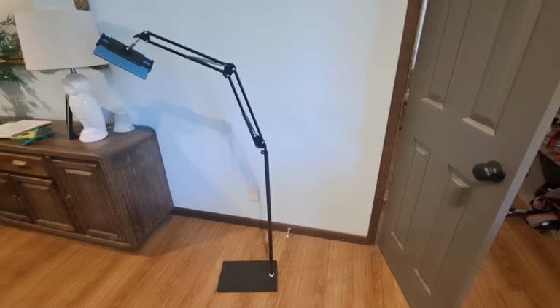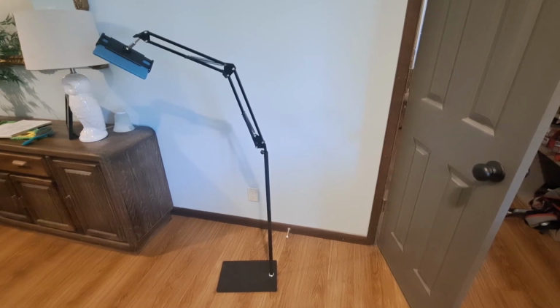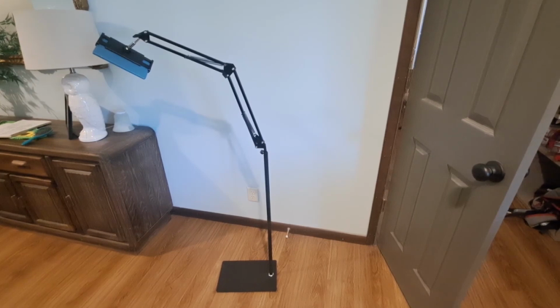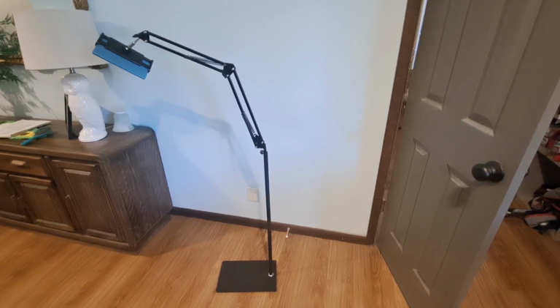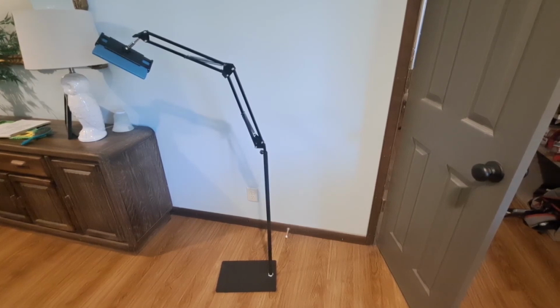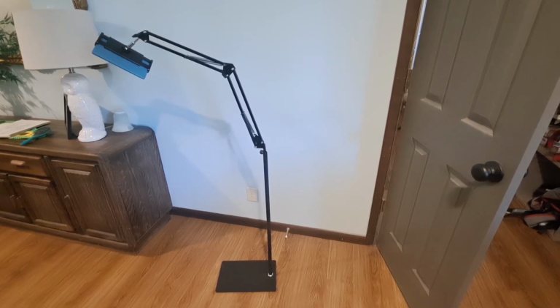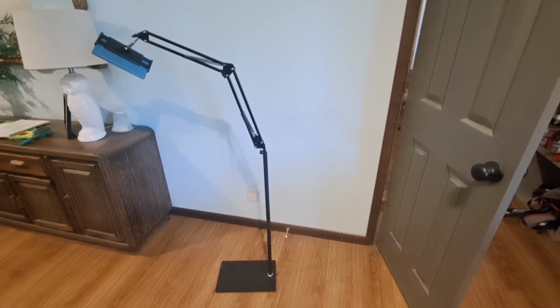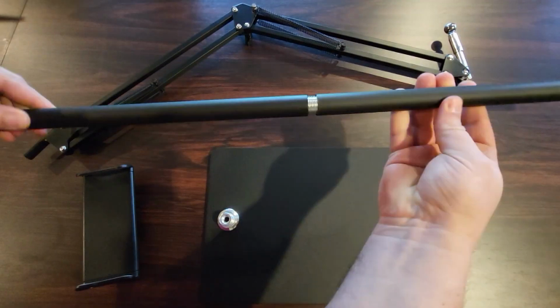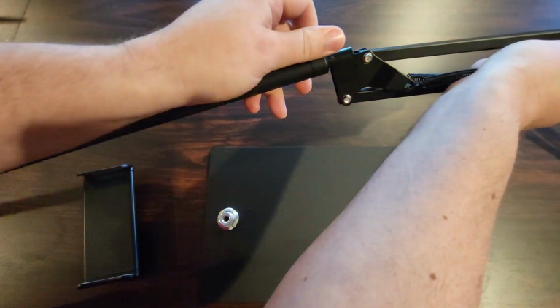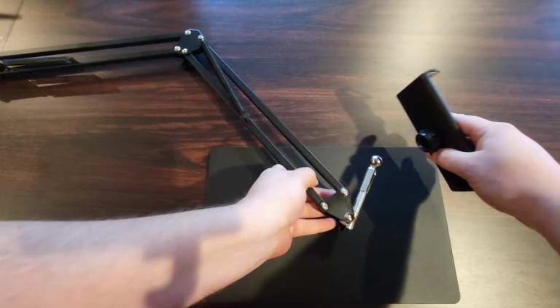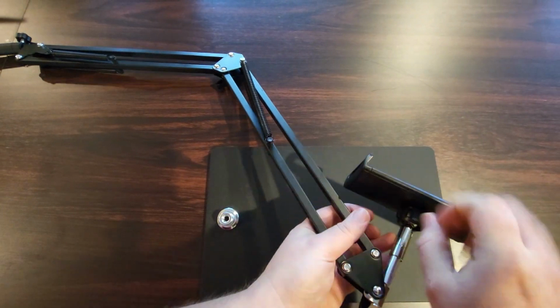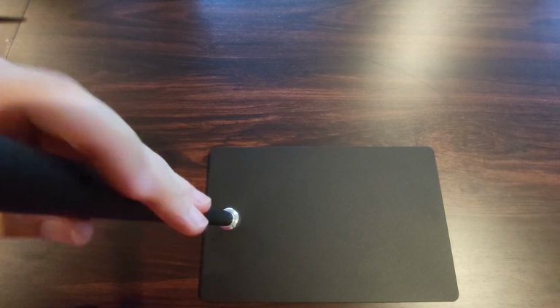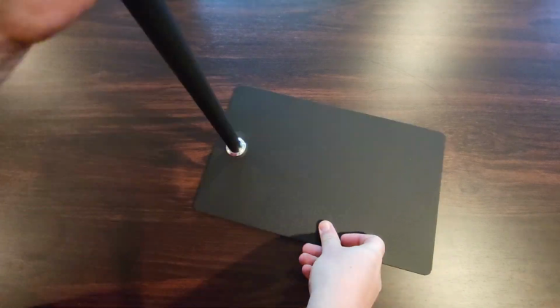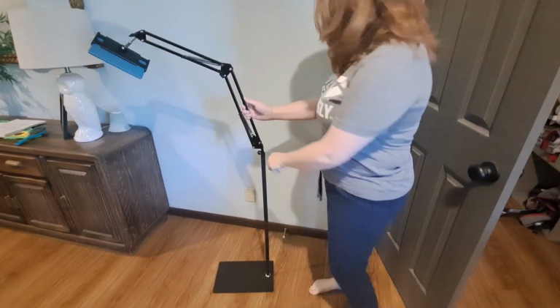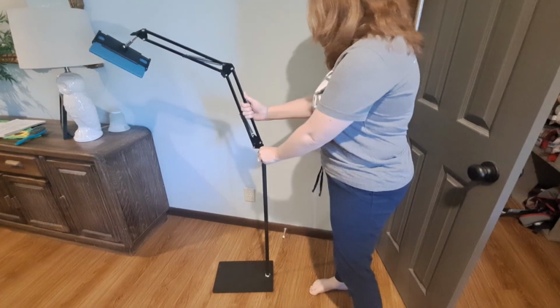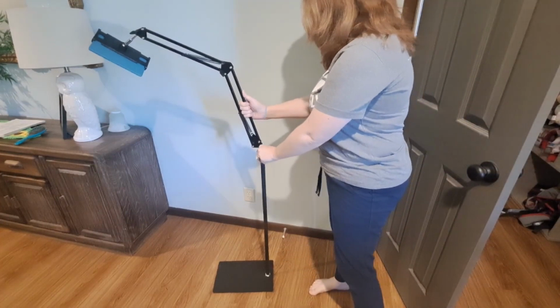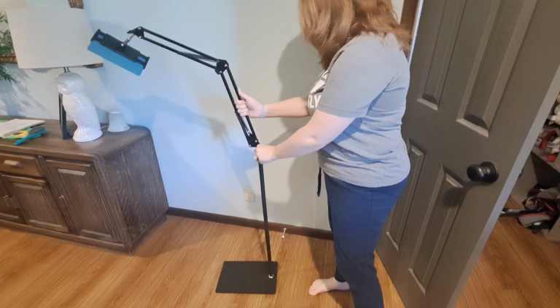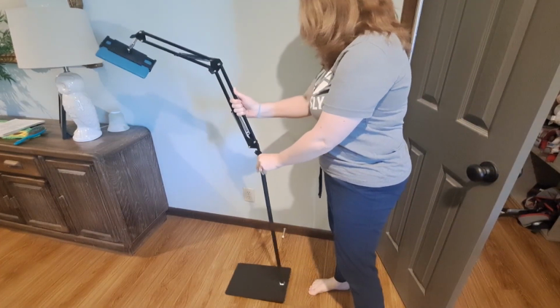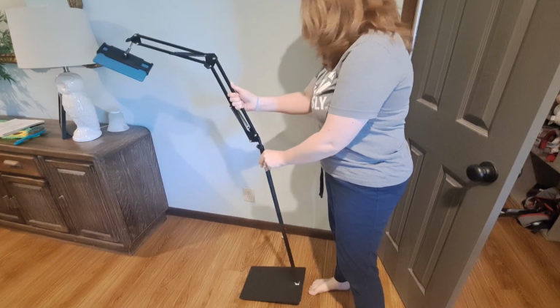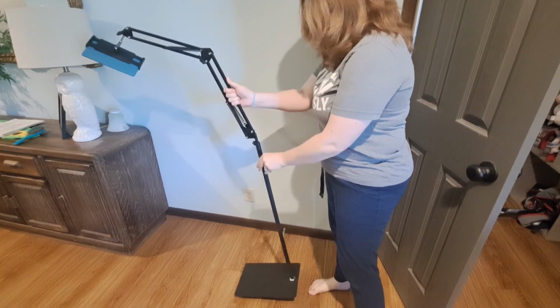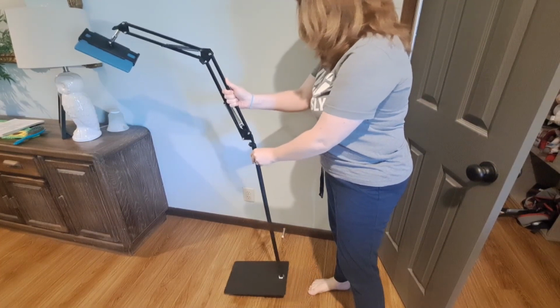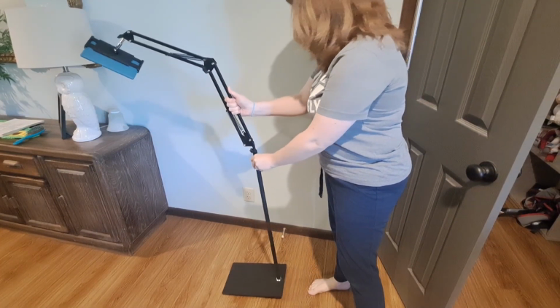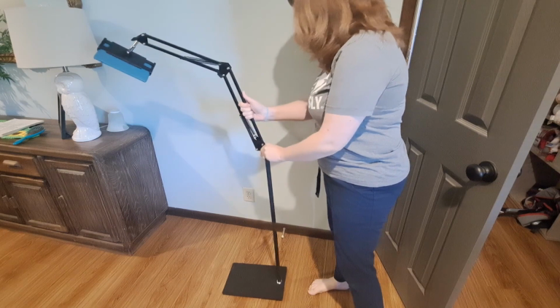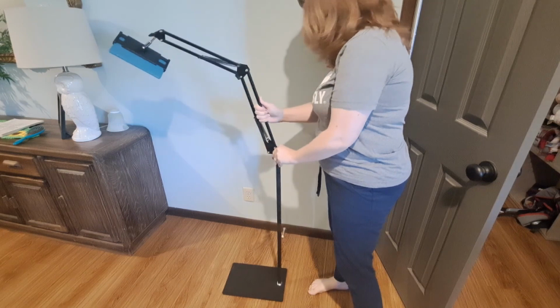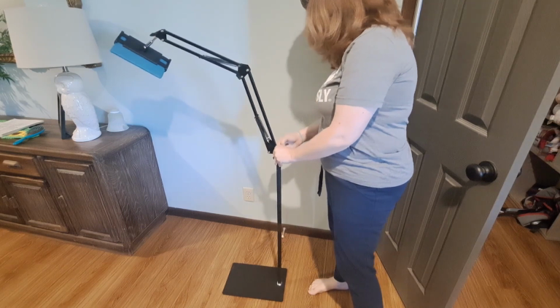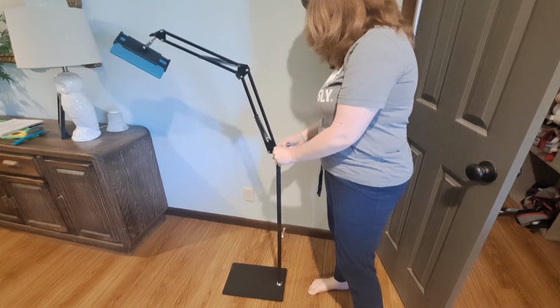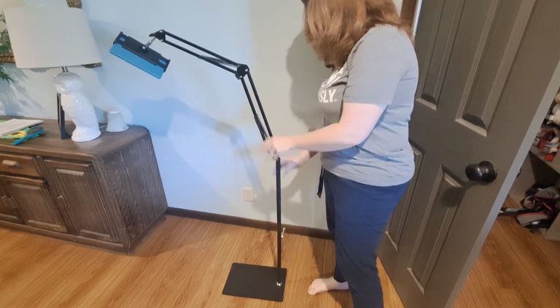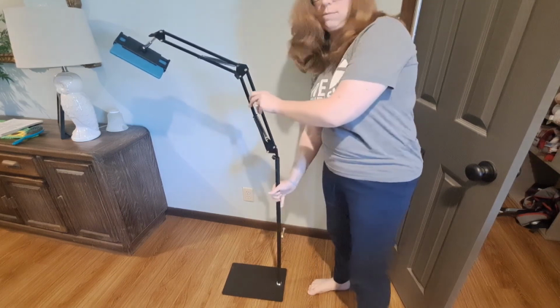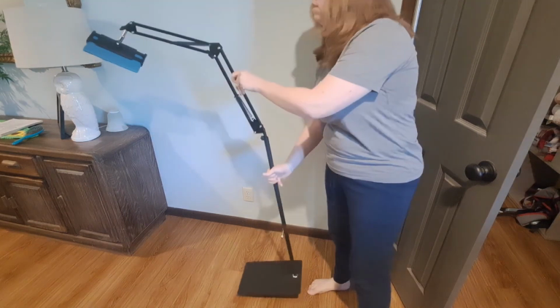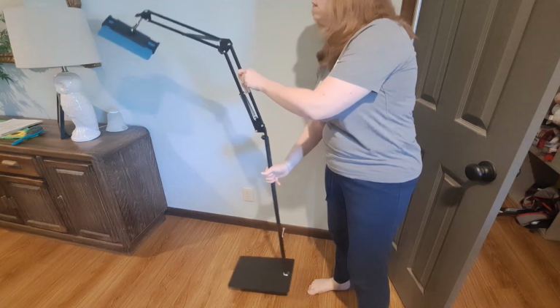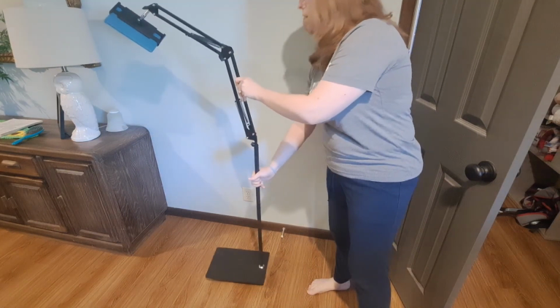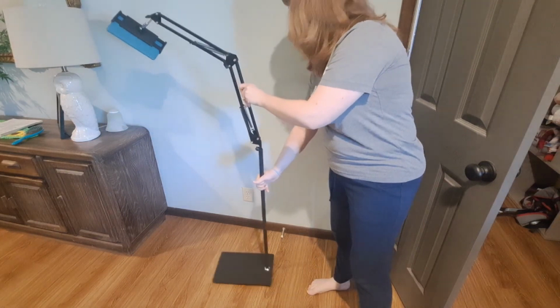This is a Kindle iPad tablet stand. It was pretty easy to put together. If you're not careful and you lift it right here, it will come apart right there. It's meant to be lifted at the bottom.